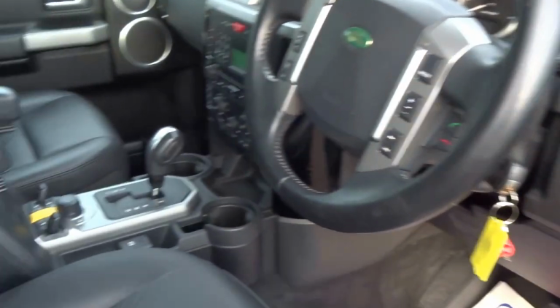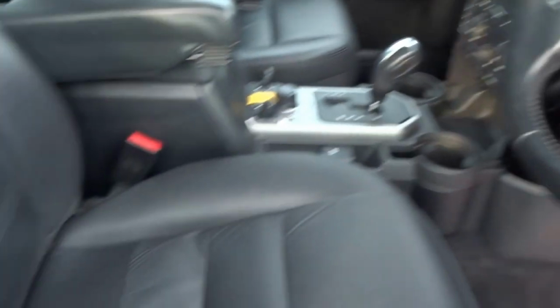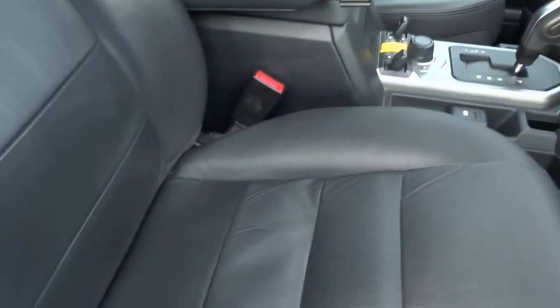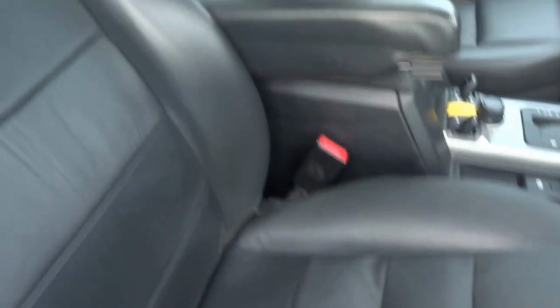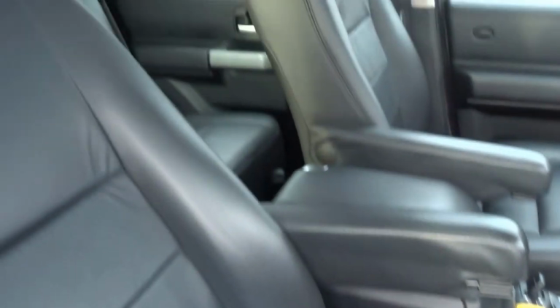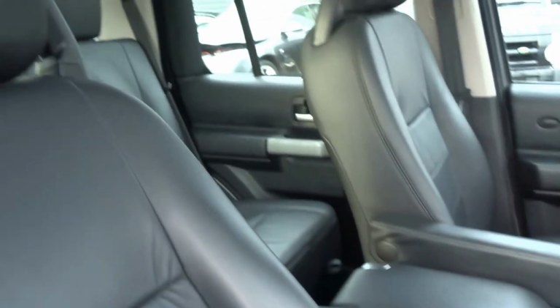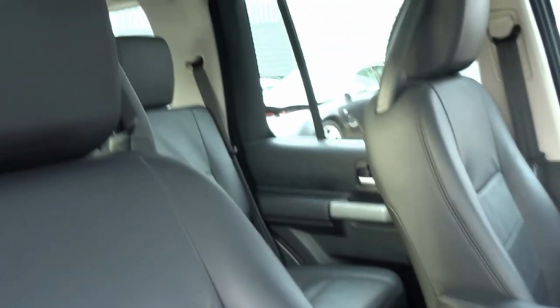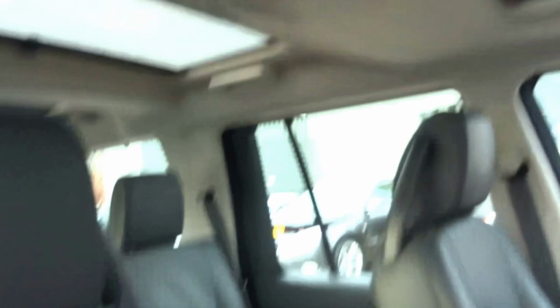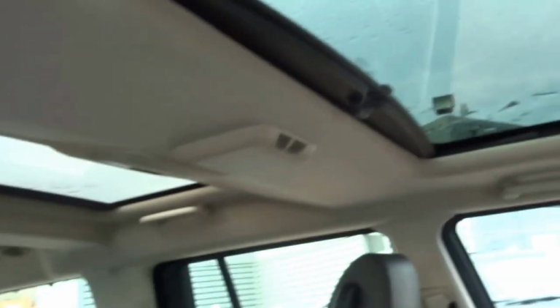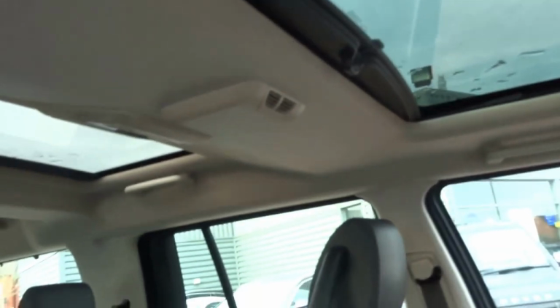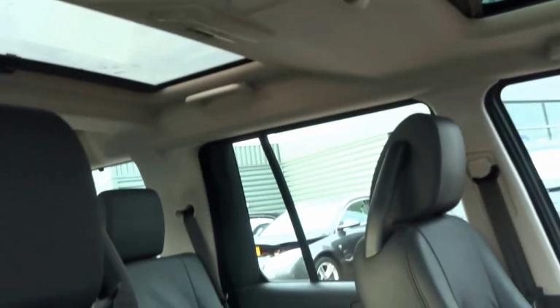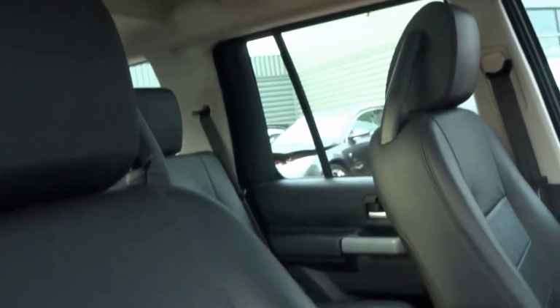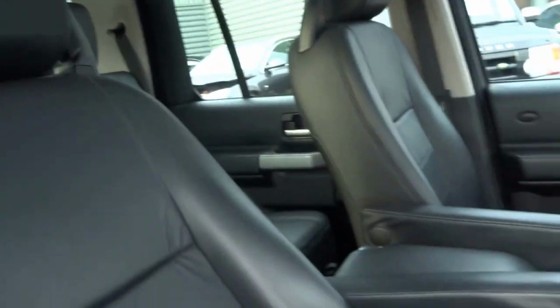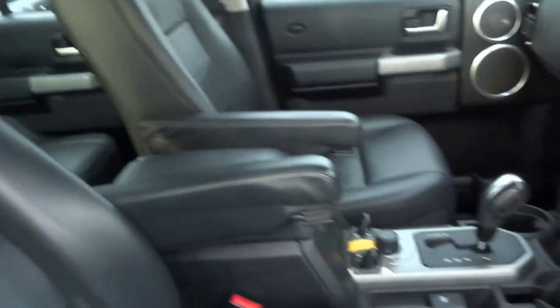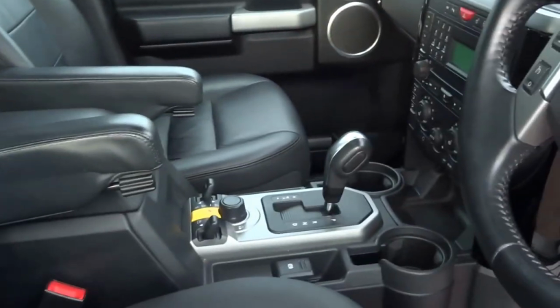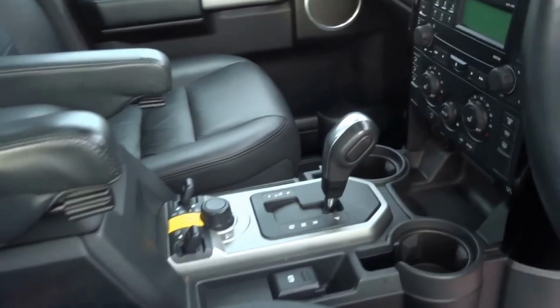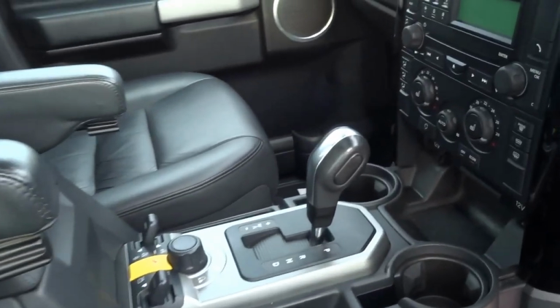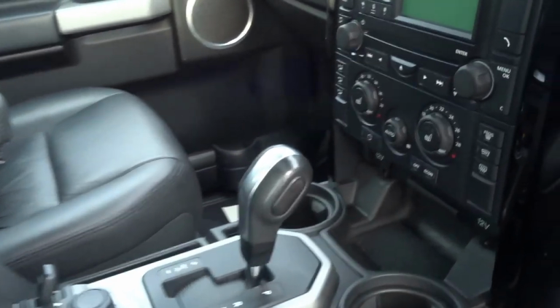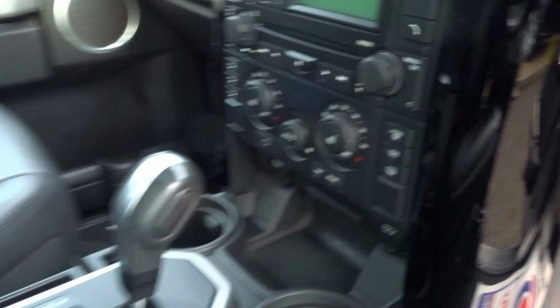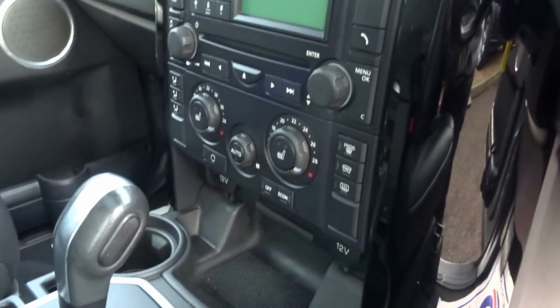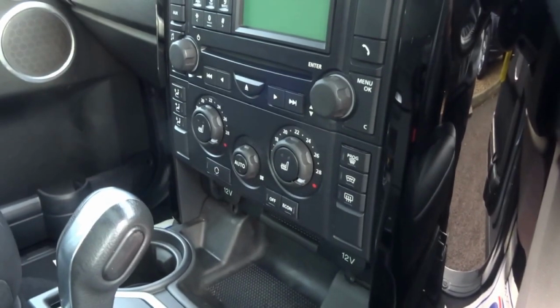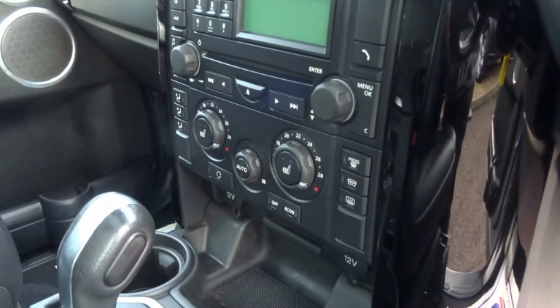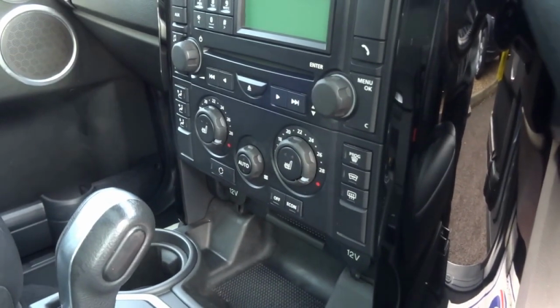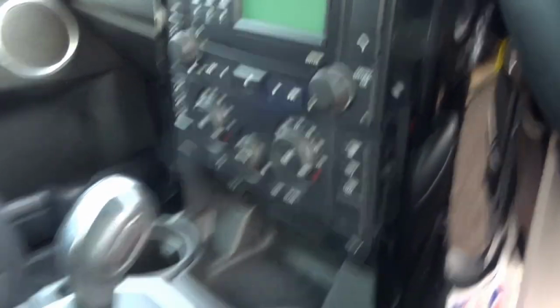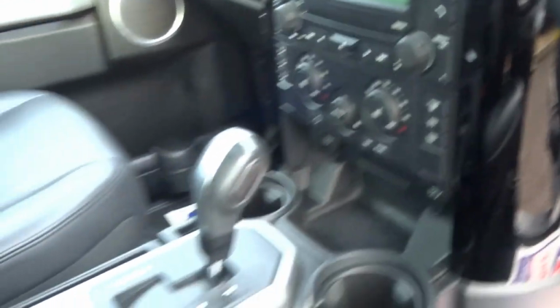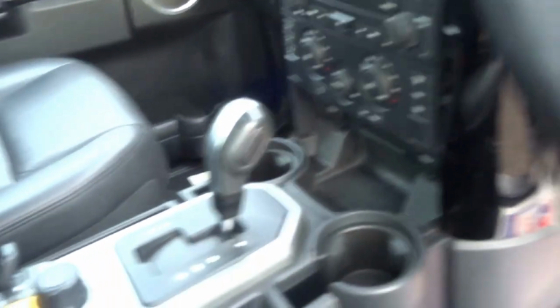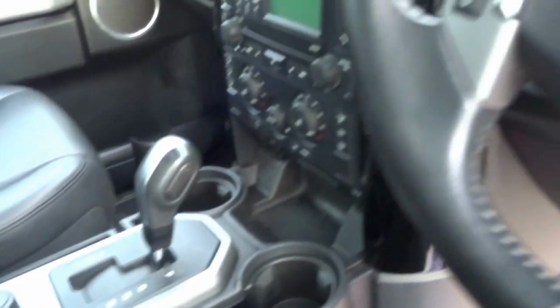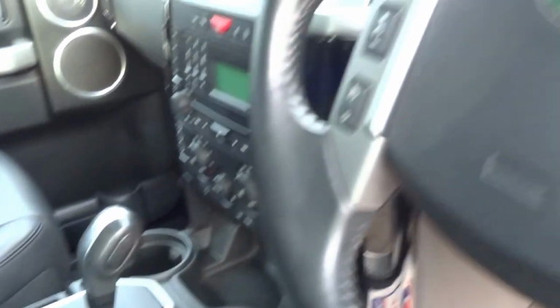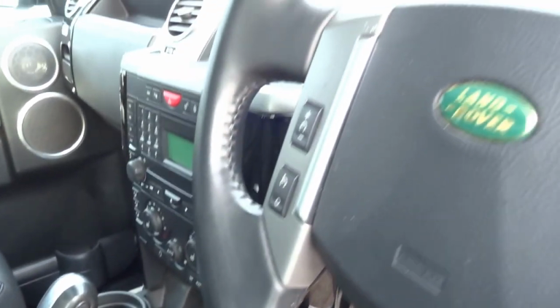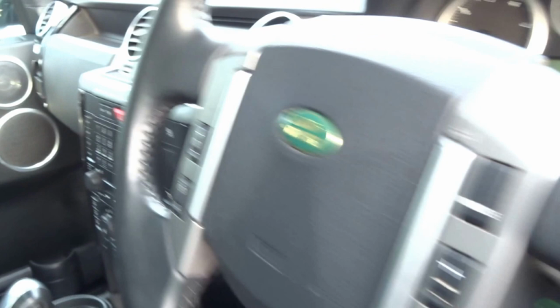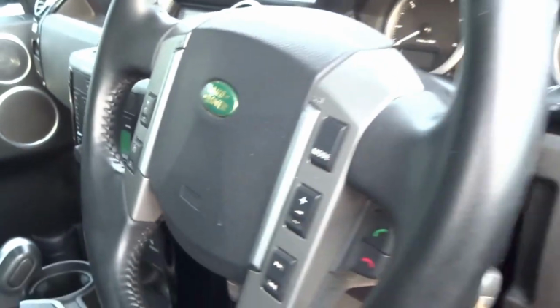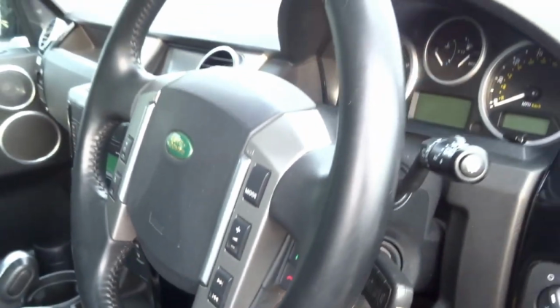As you can see the car's got the full leather interior with a triple panoramic sunroof. Quite a few options on this one — it's got the heated seats, cruise control, and satellite navigation.